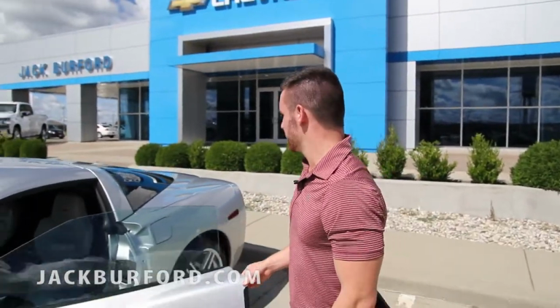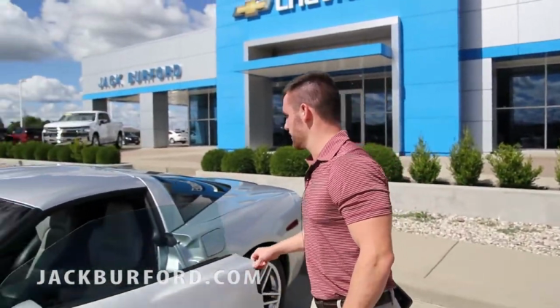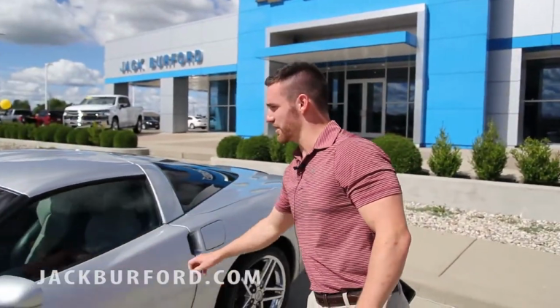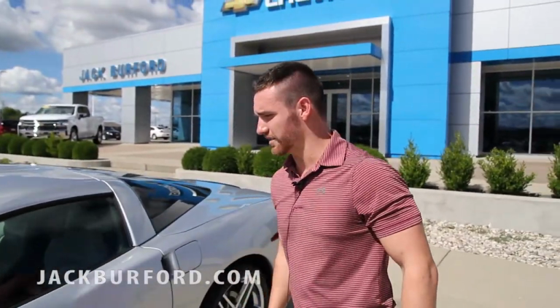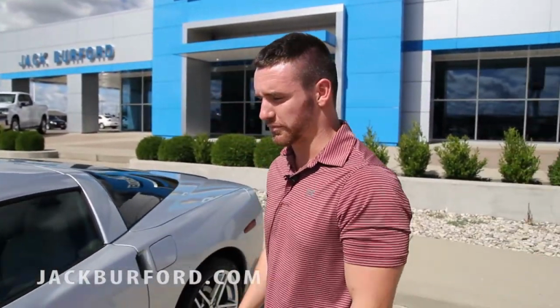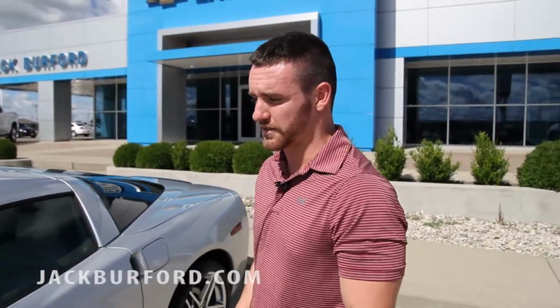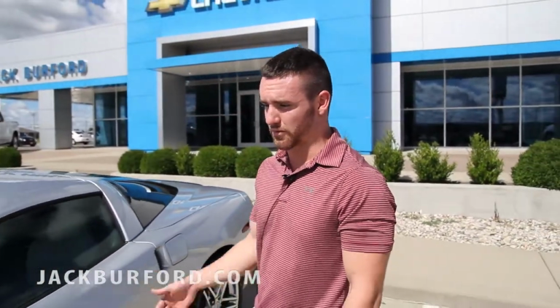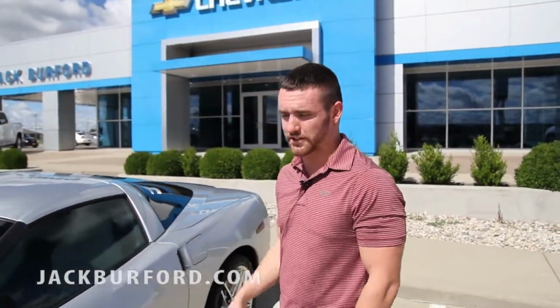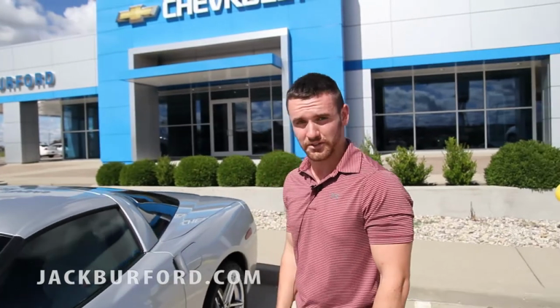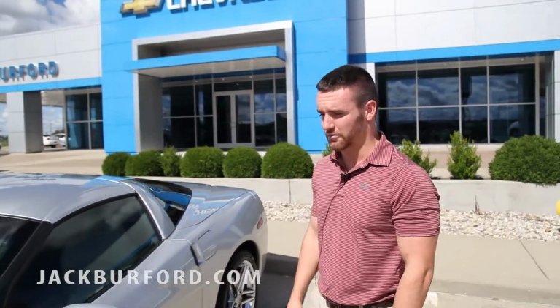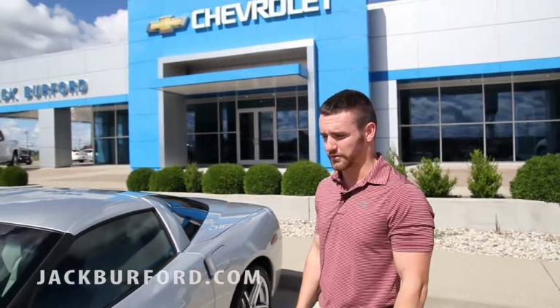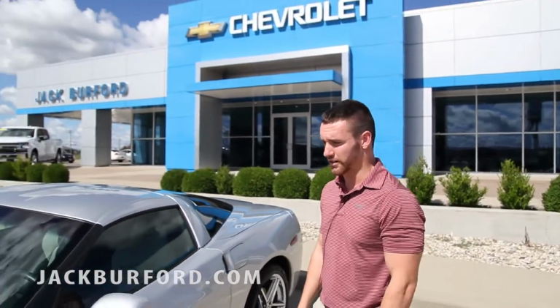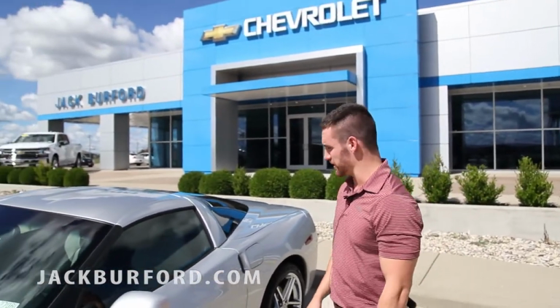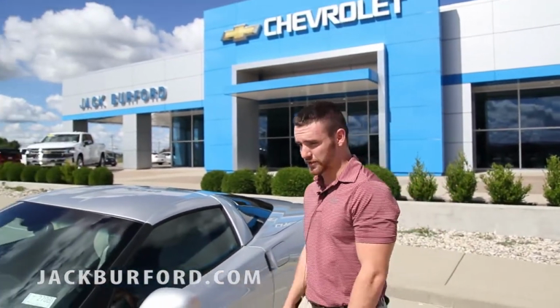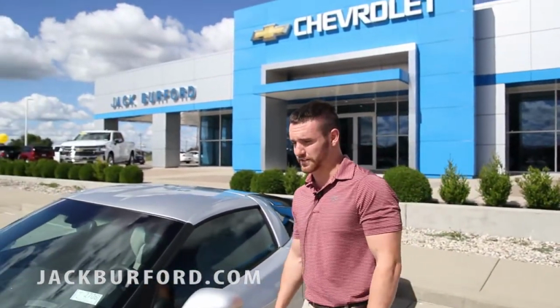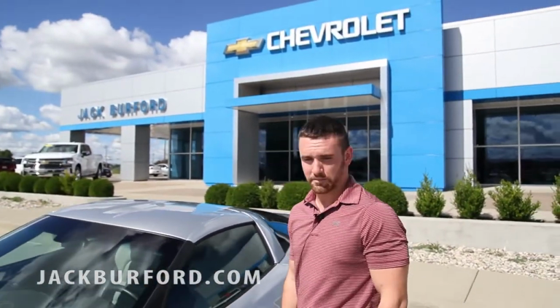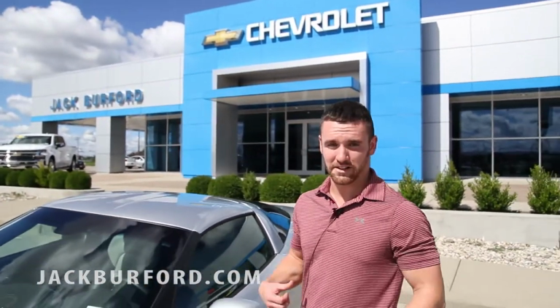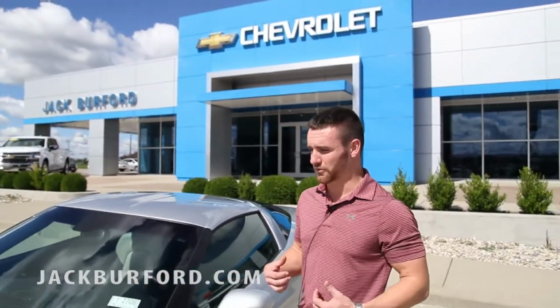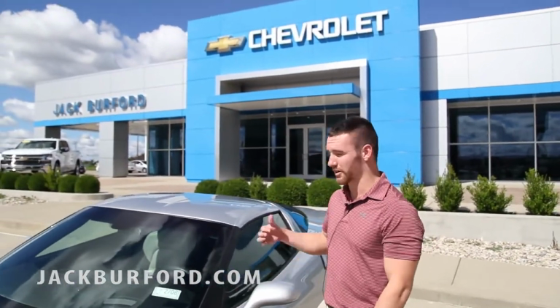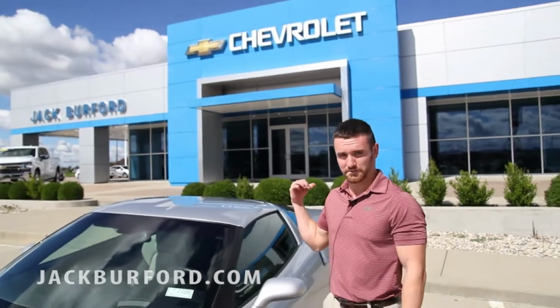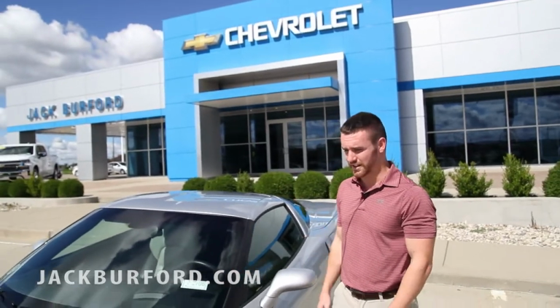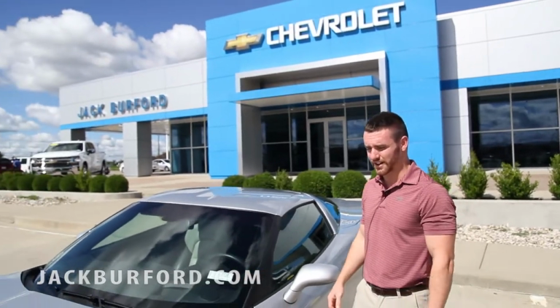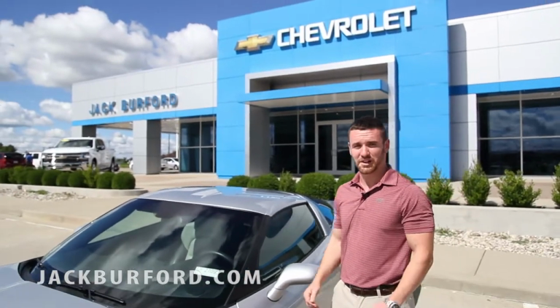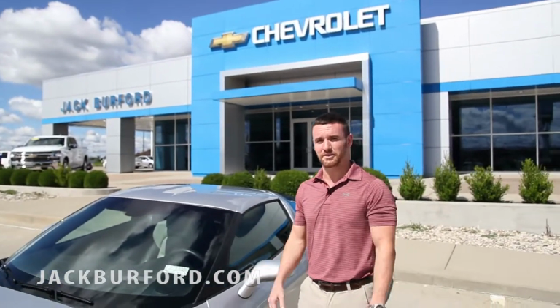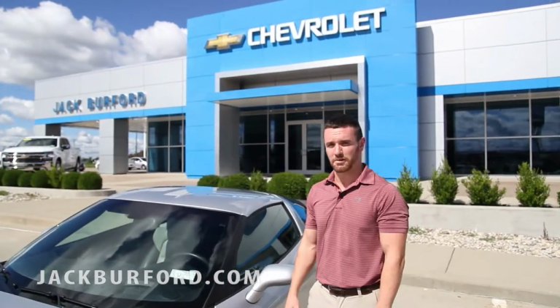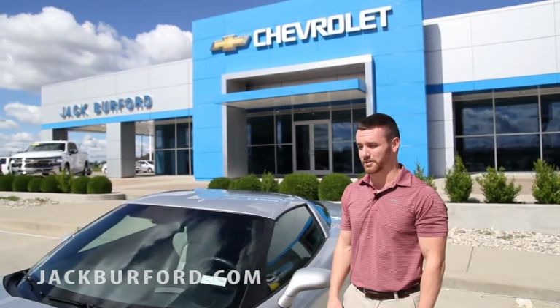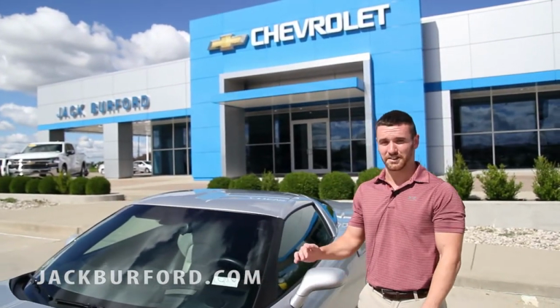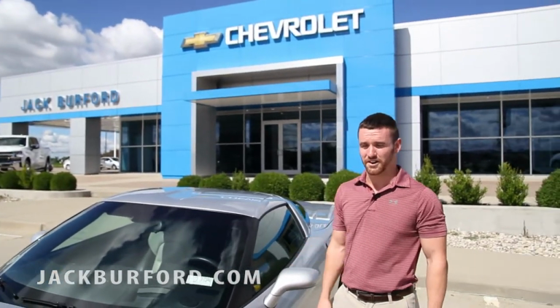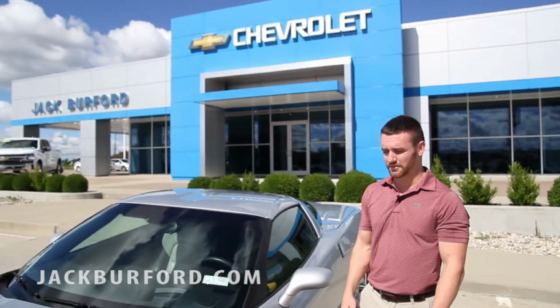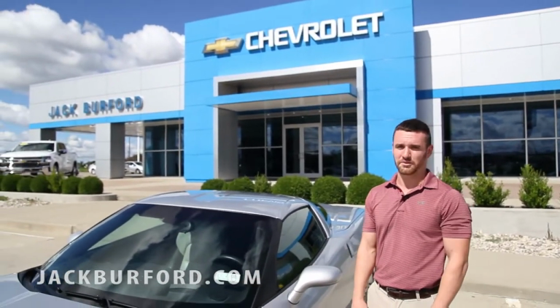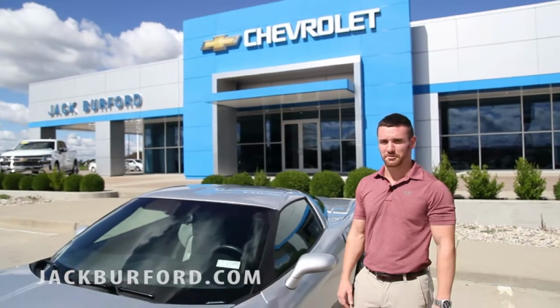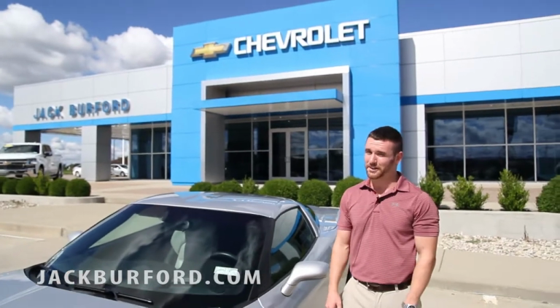If you guys want to know any more about it, by all means visit our website at jackburford.com, or if you want an even better experience, come in and see myself or one of our awesome sales guys inside. We'd love to tell you a little bit more about it. If you want to take it on a test drive, whatever you want to do, we'd love to help.